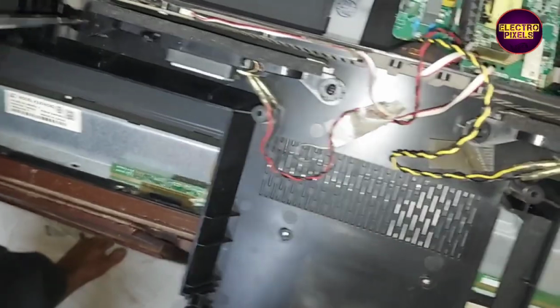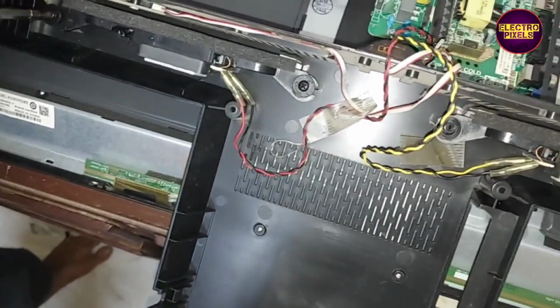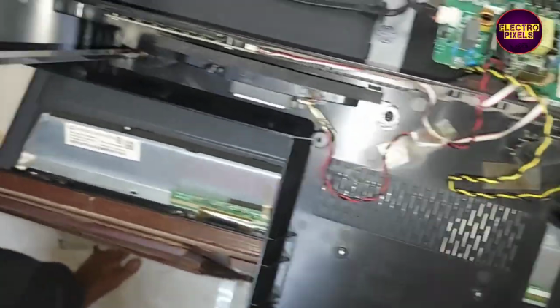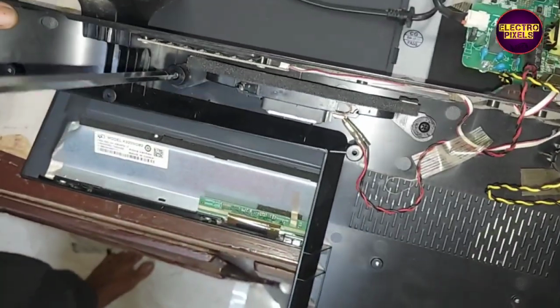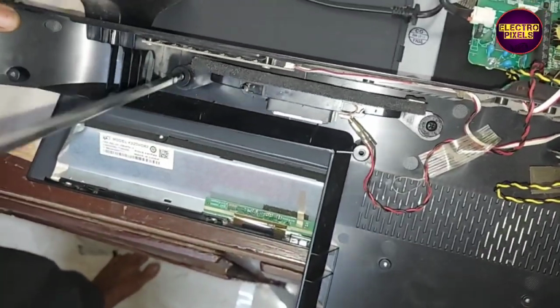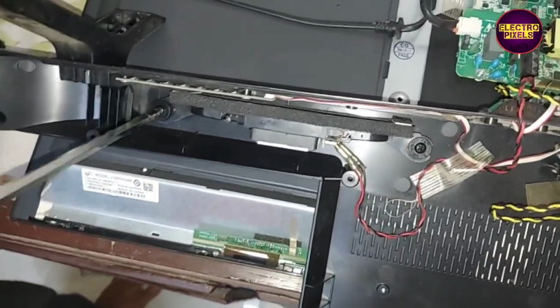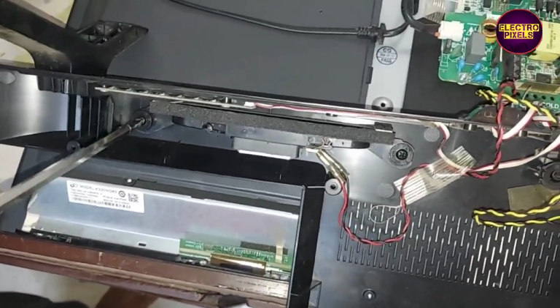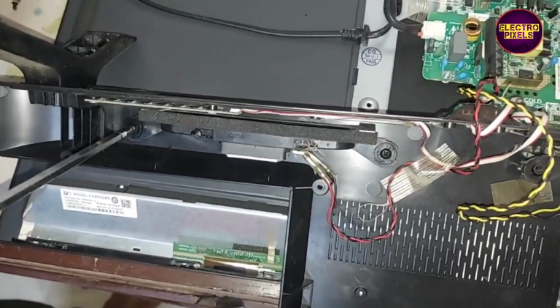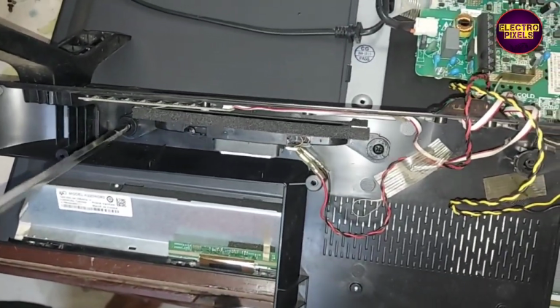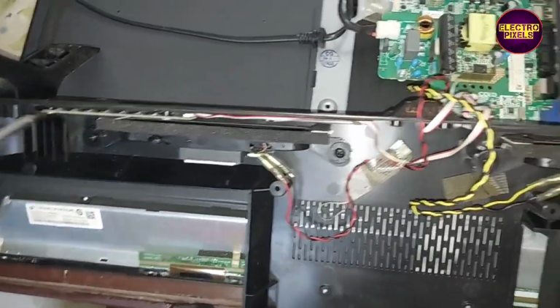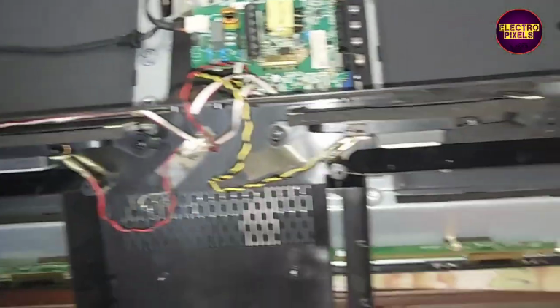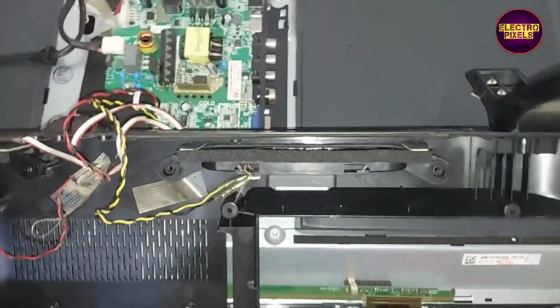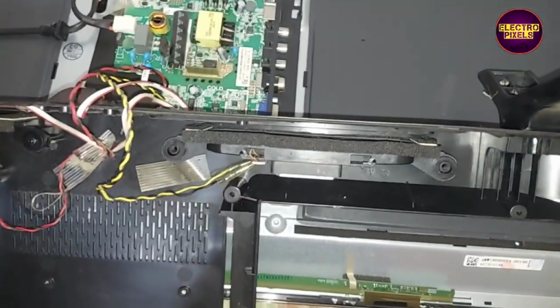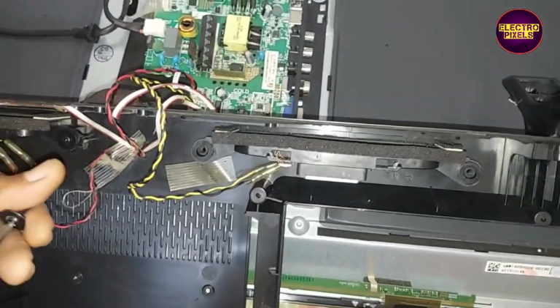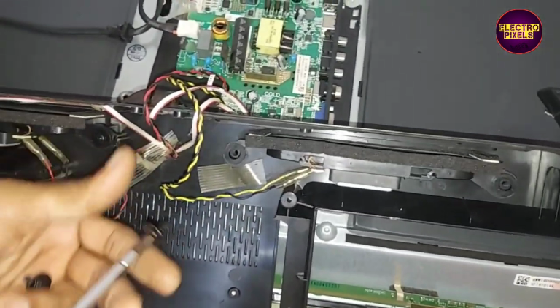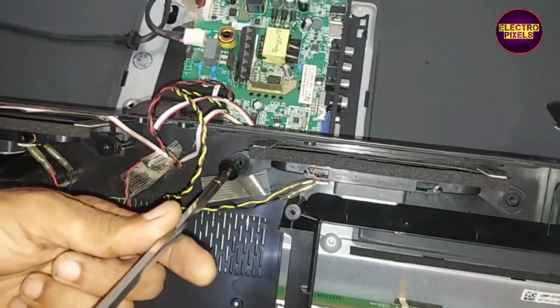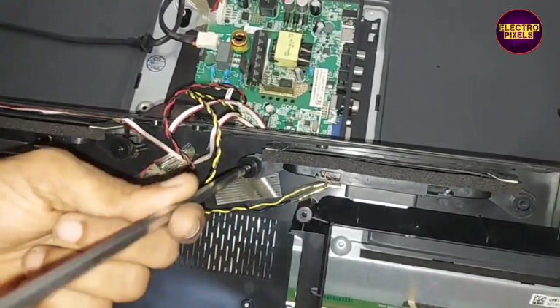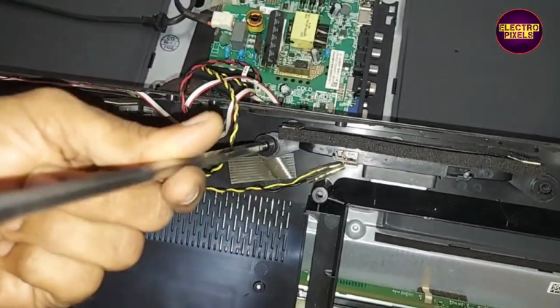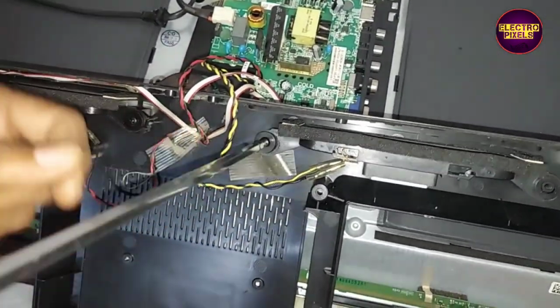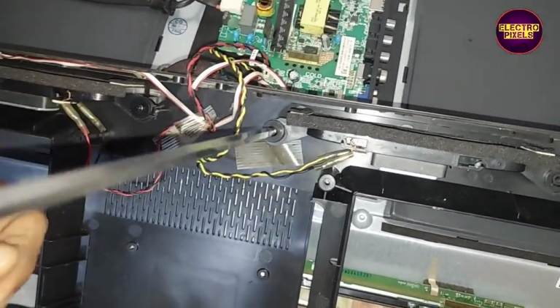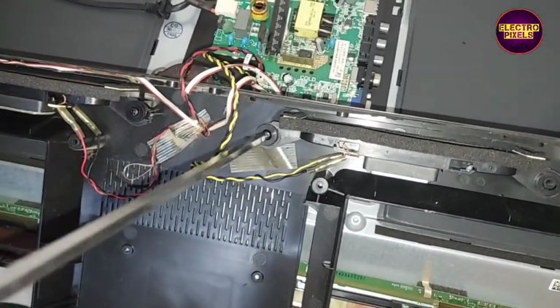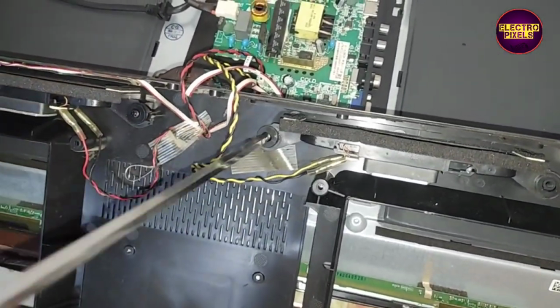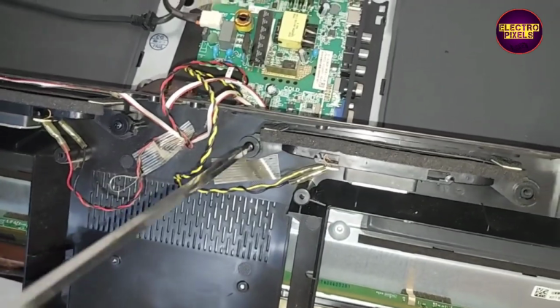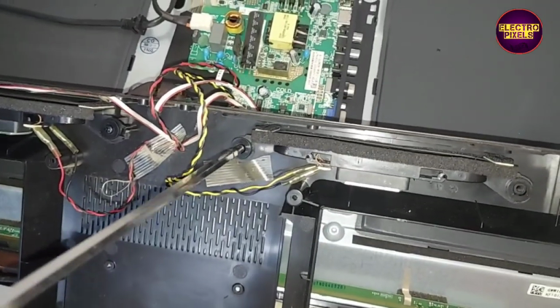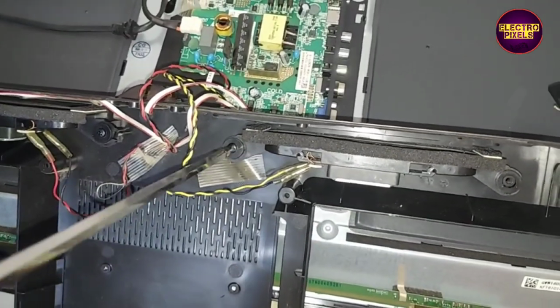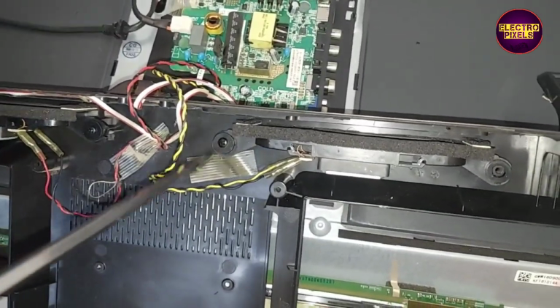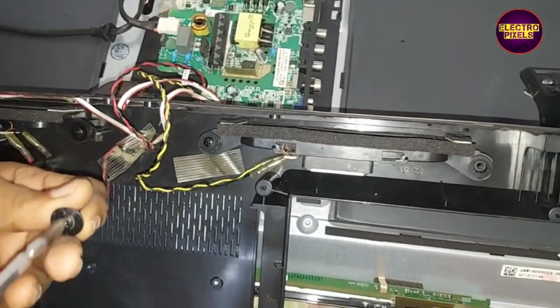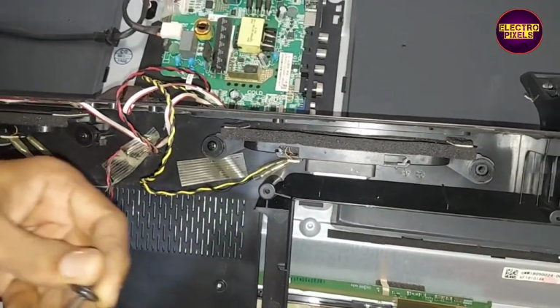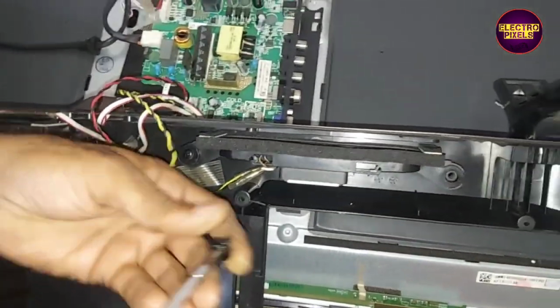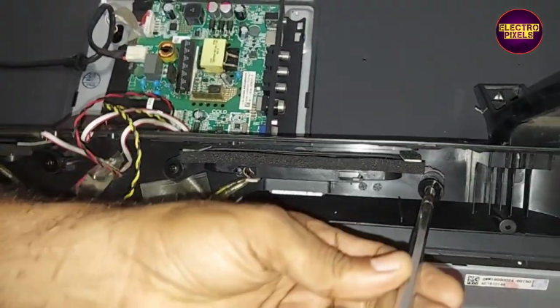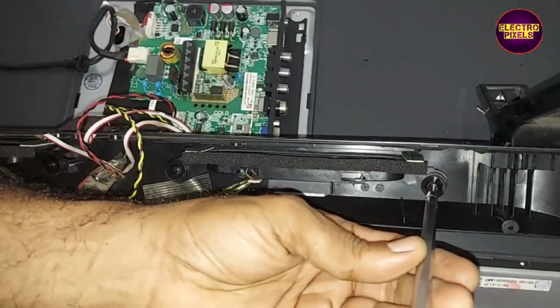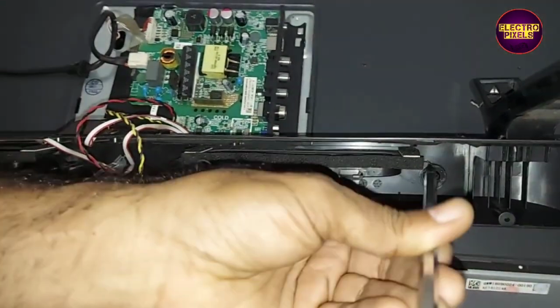Finally, the repair is done and the TV has been repaired successfully. Due to copyright problems we can't play the audio. So that's it — hope you liked this video. If you like our channel, please don't forget to like, share, subscribe, and press the bell icon to get further notifications.